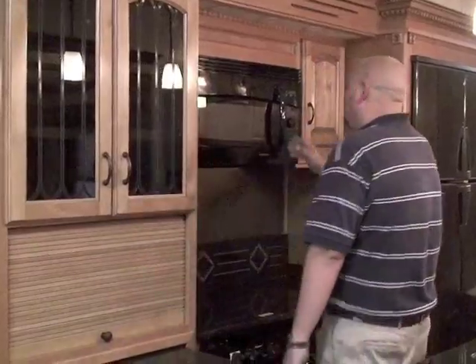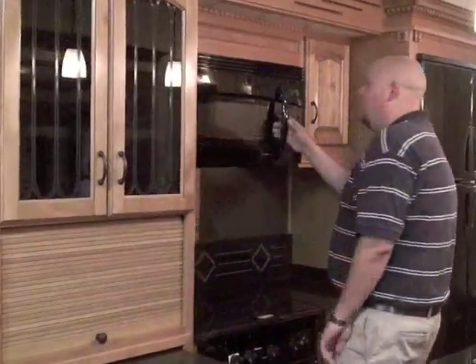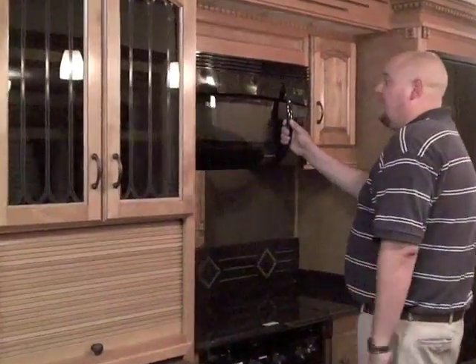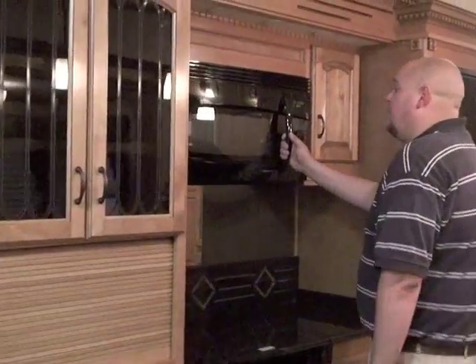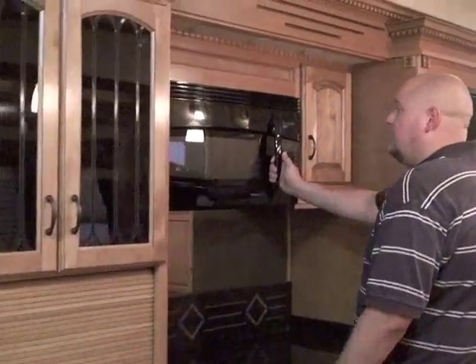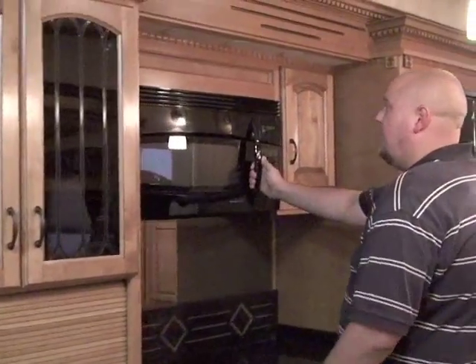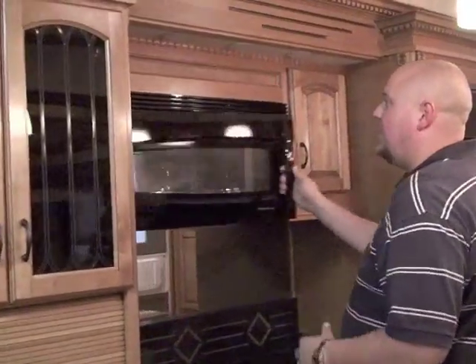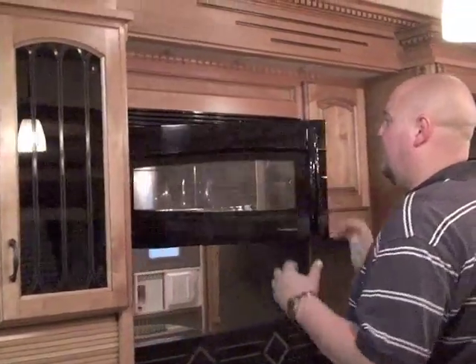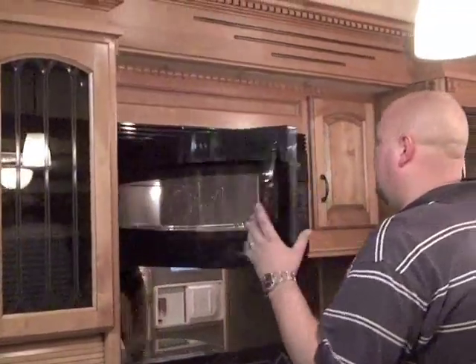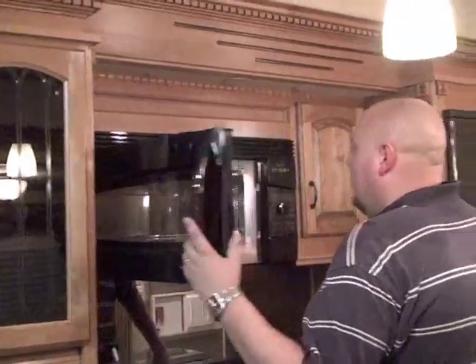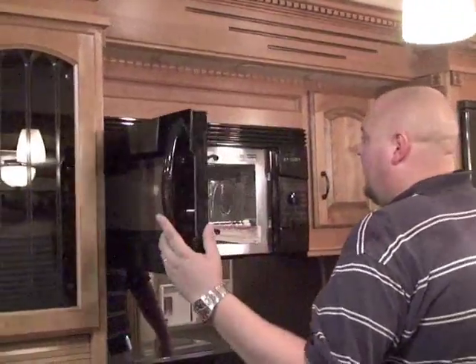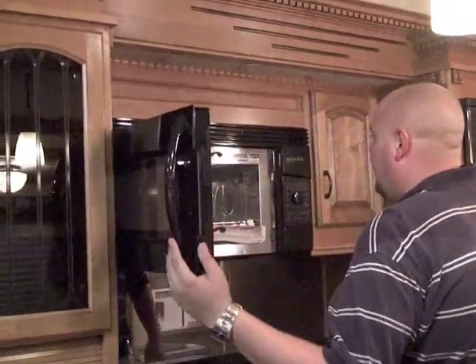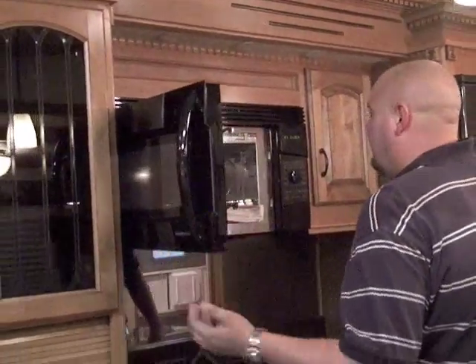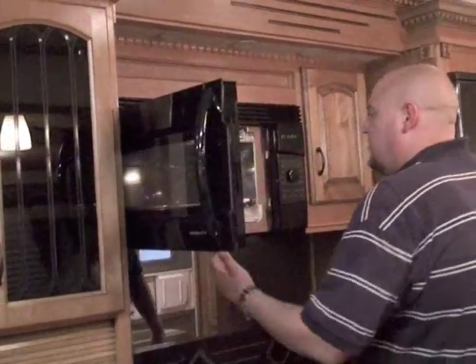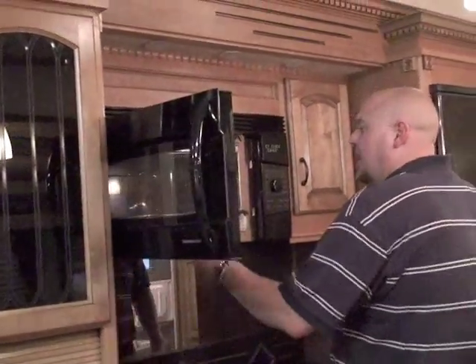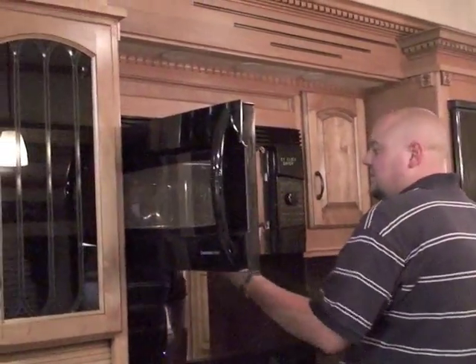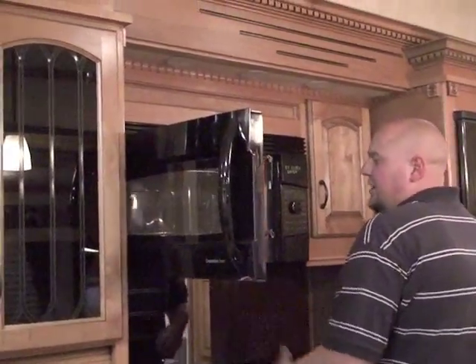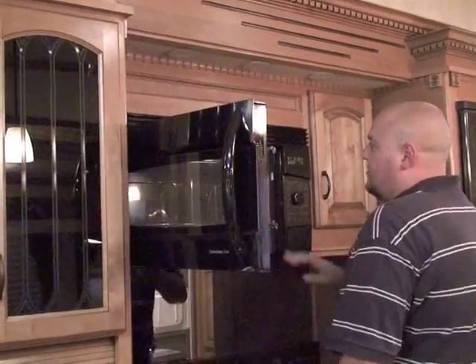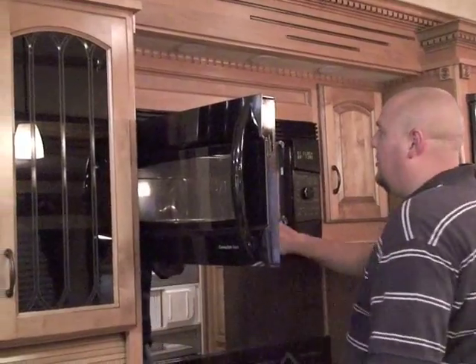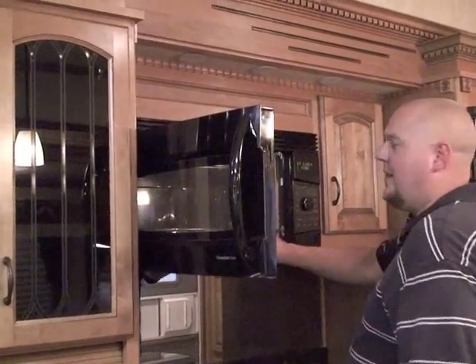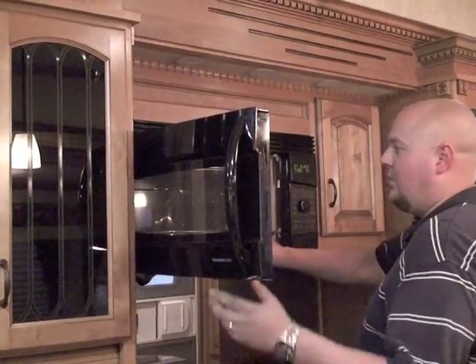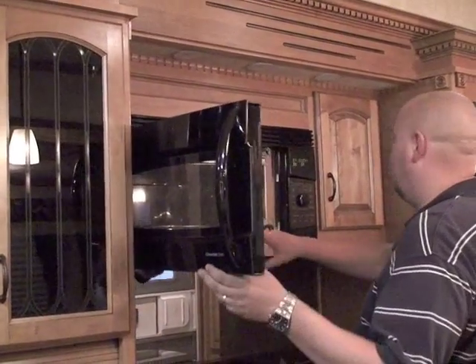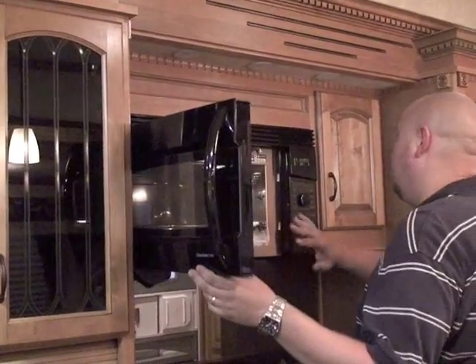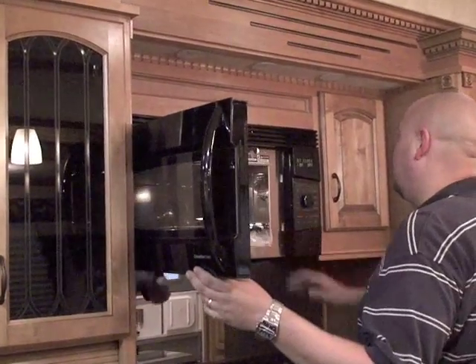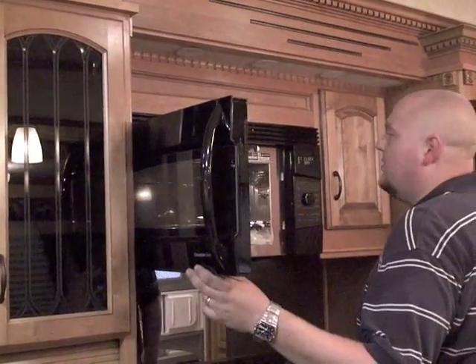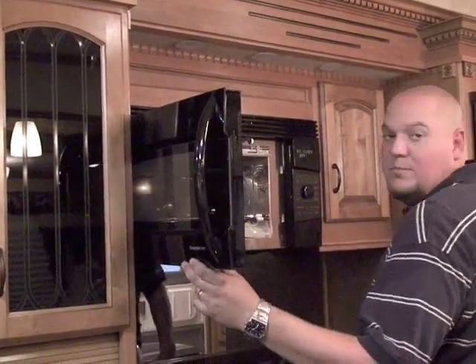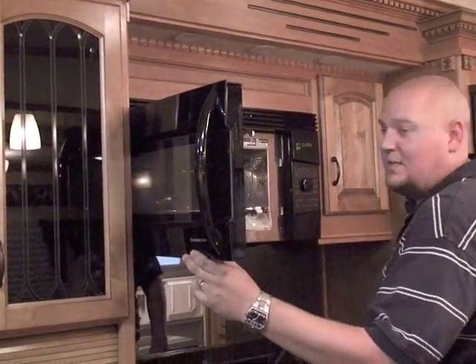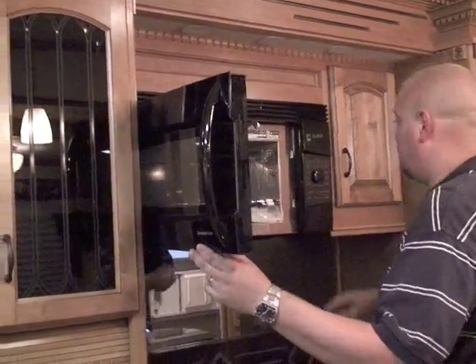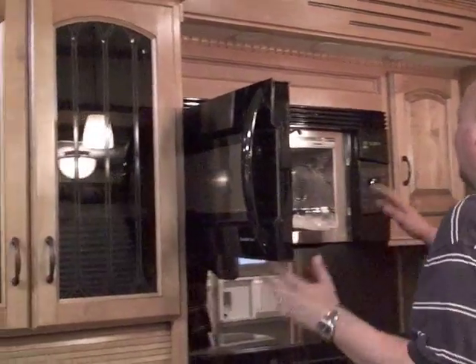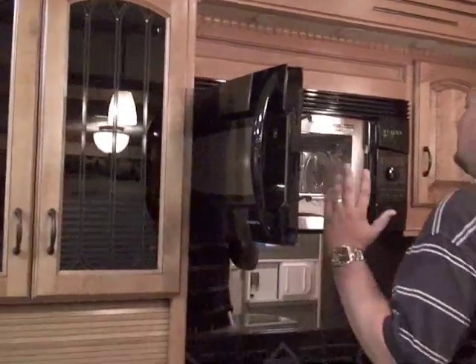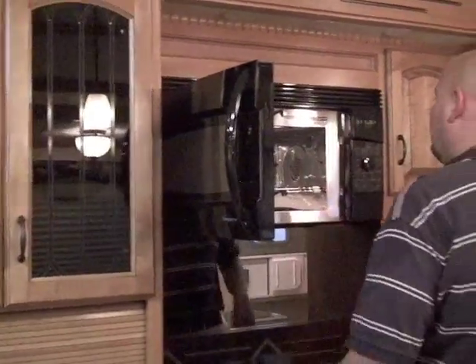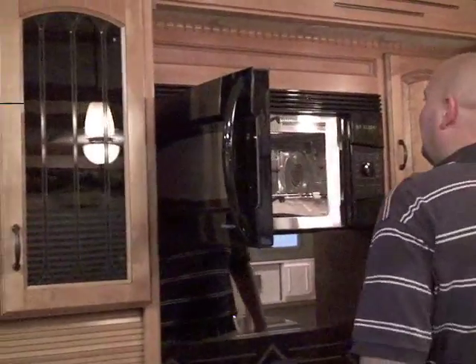Over here you have your nice large Avanian microwave oven. If you open it up, it has racks inside. This will cook, bake, brown — anything you want to do: biscuits, pizzas, pies.